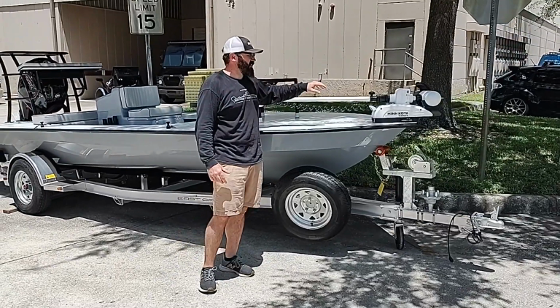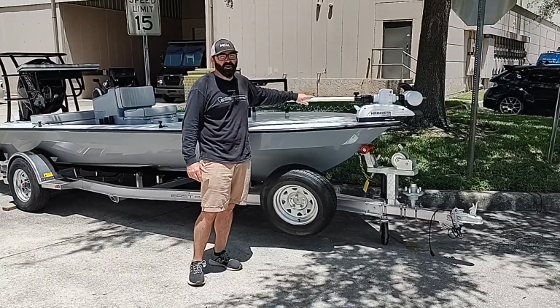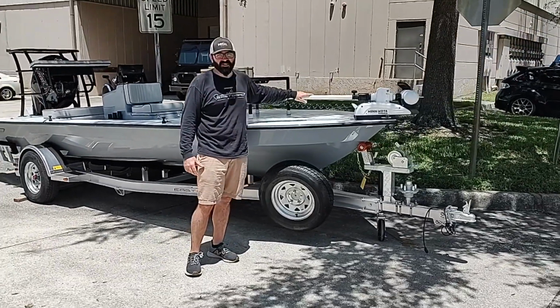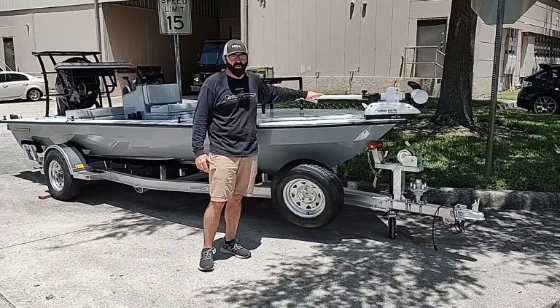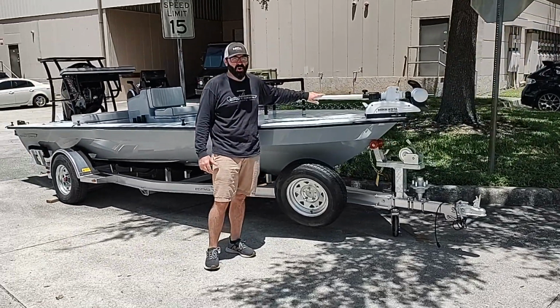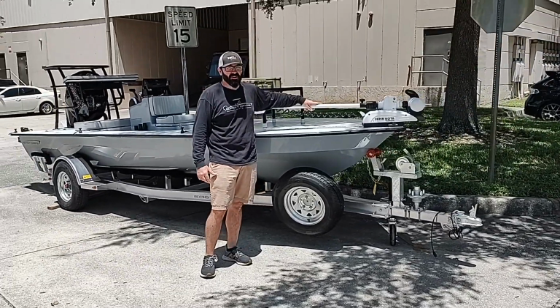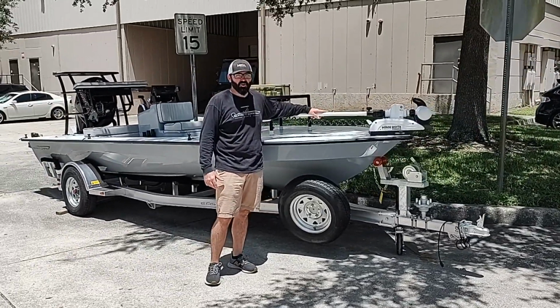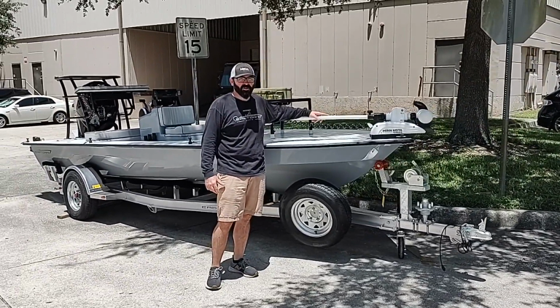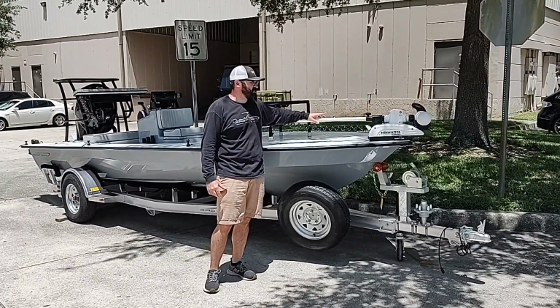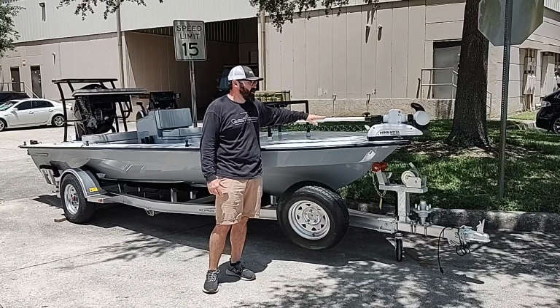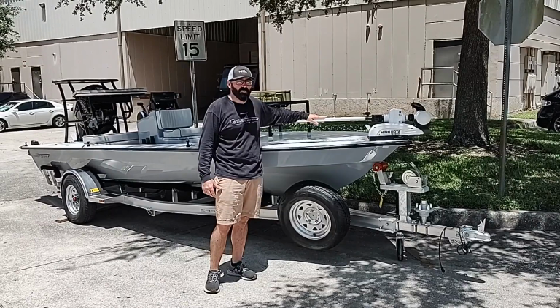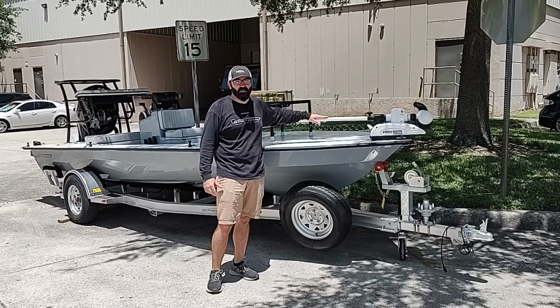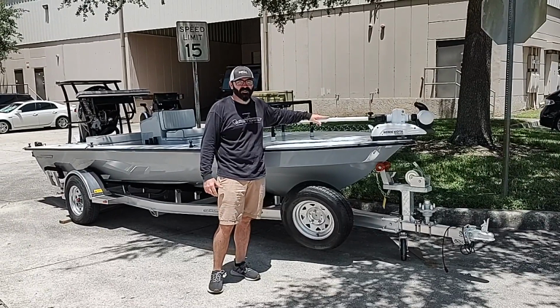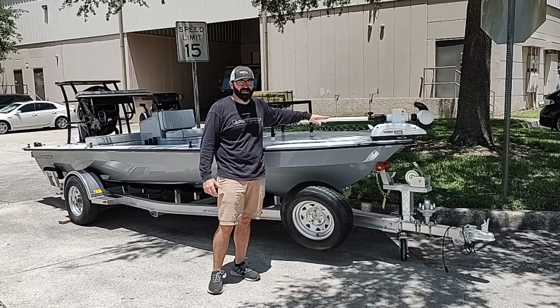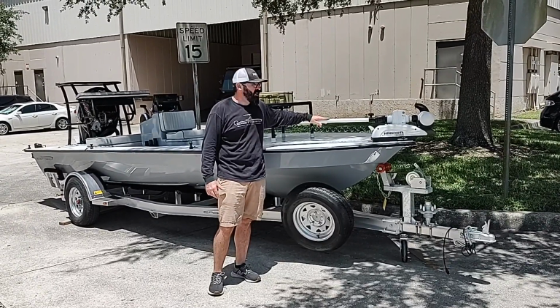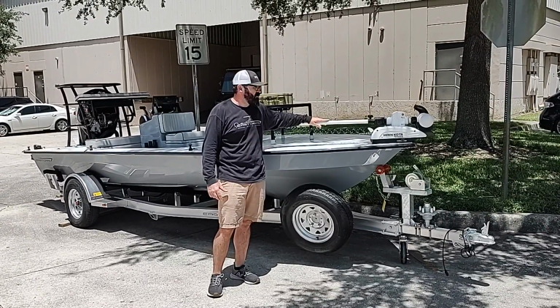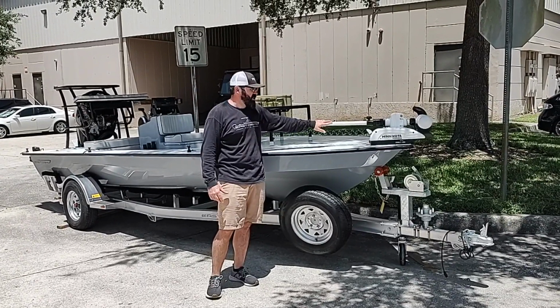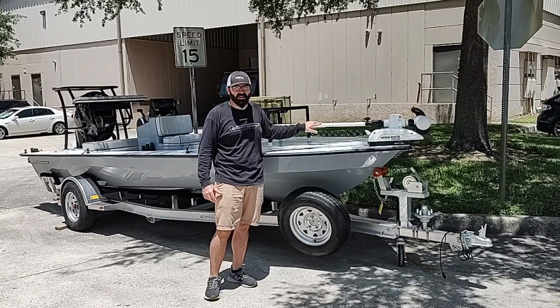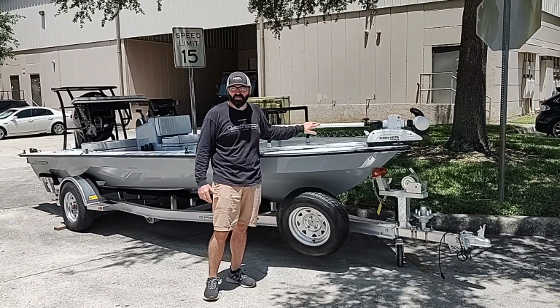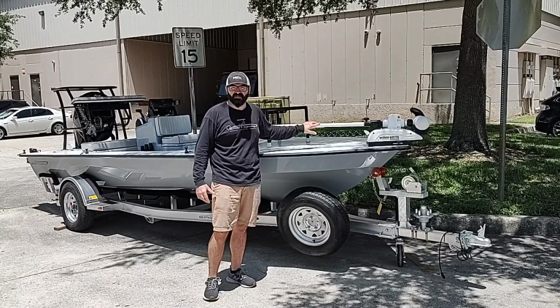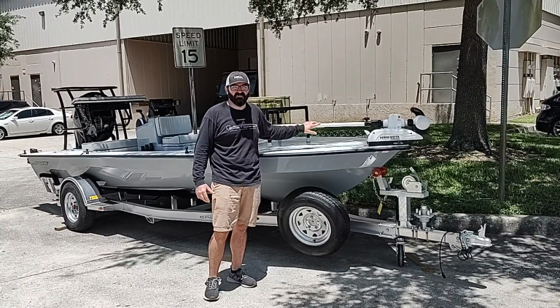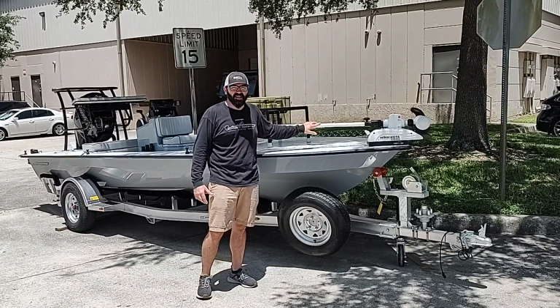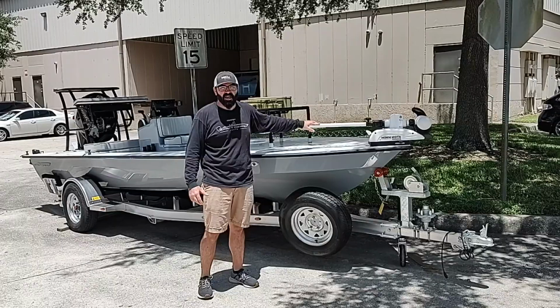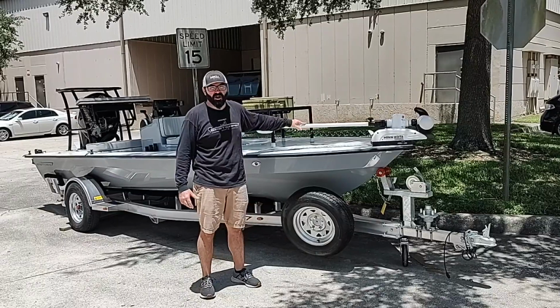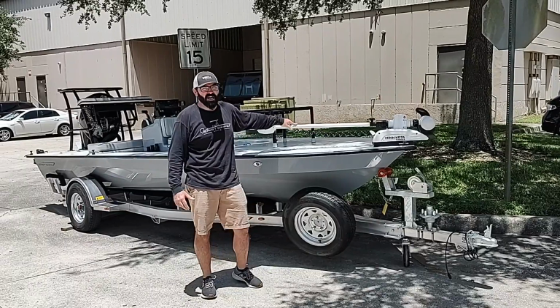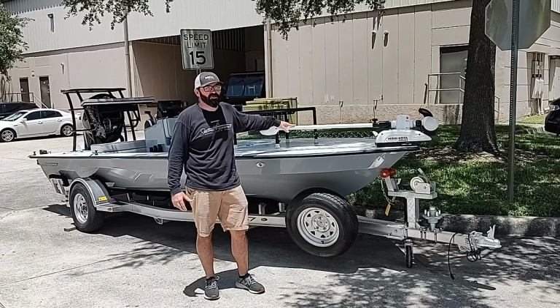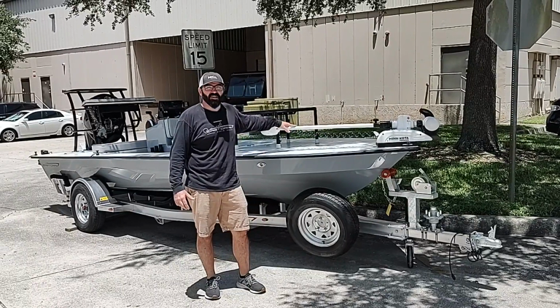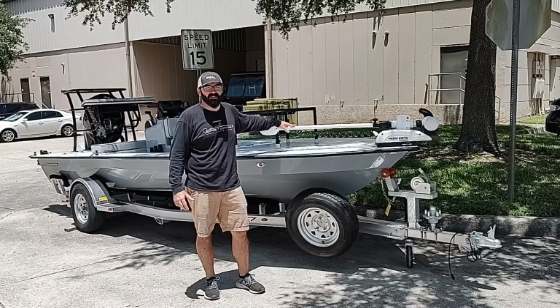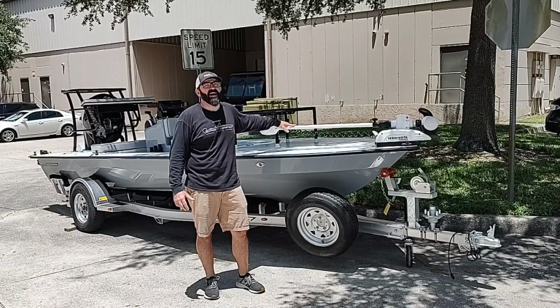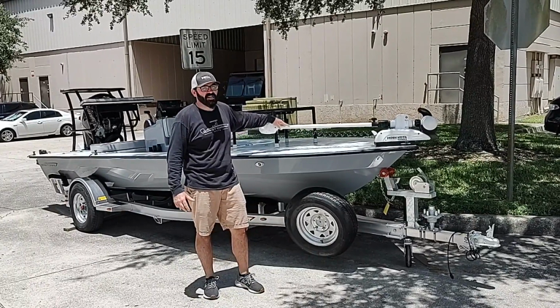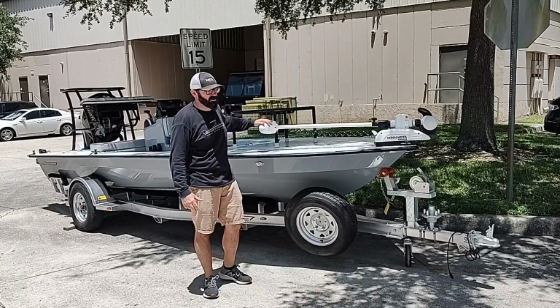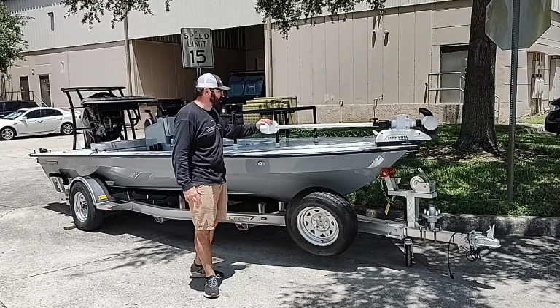We've got the 36 volt Turova trolling motor — this is the same trolling motor we put on our bay boats, actually. We've got the shaft cut down so it fits the skiff, and he's going to have maximum use in those tides in Jacksonville.